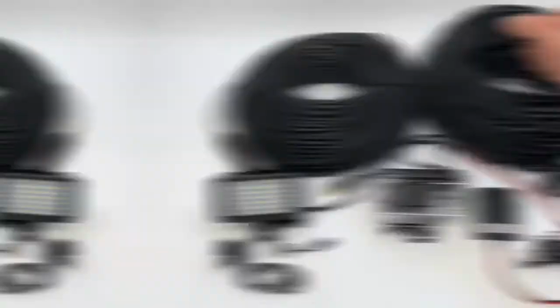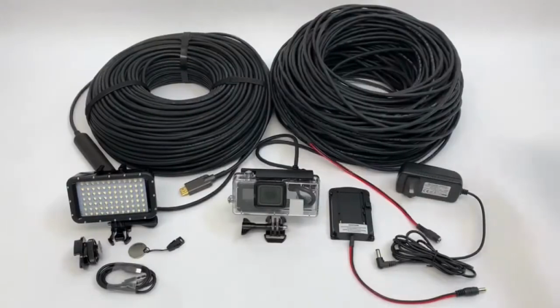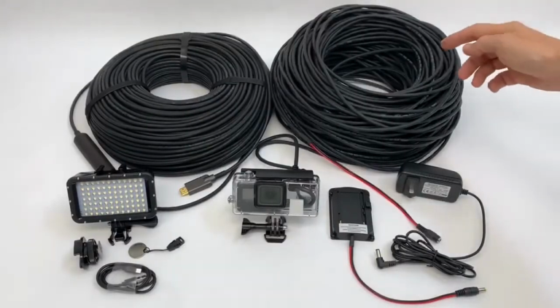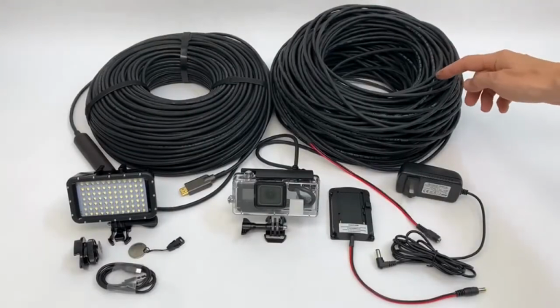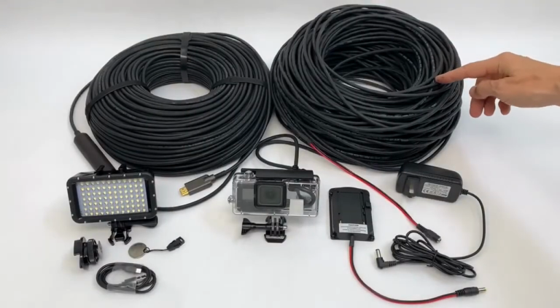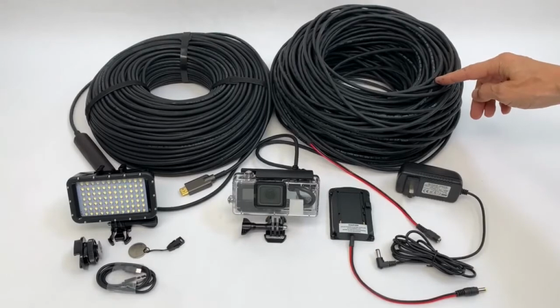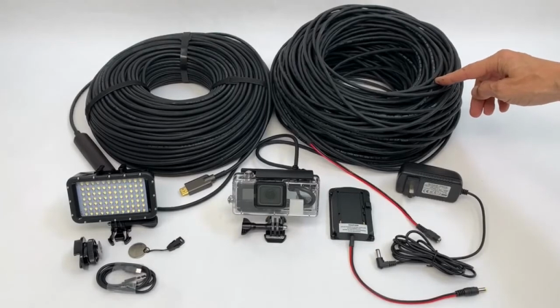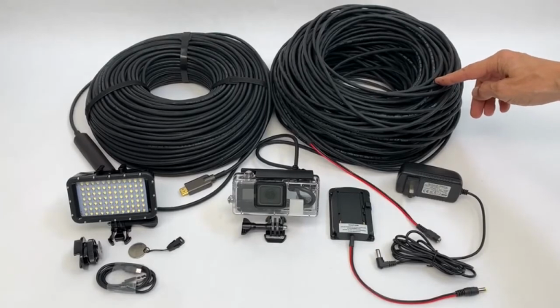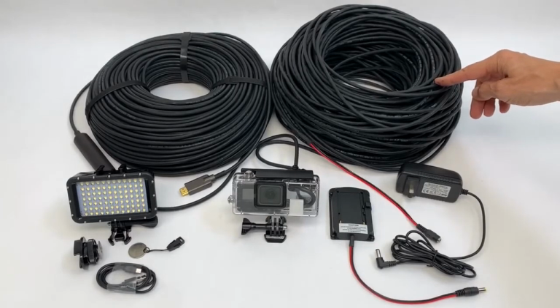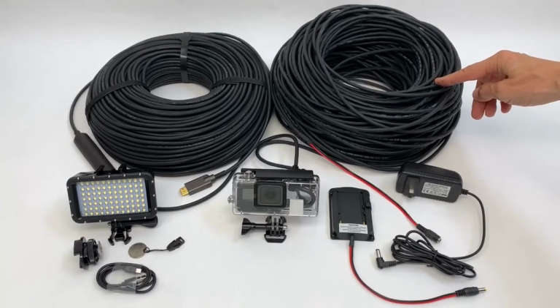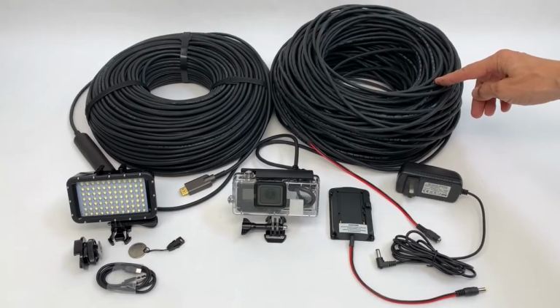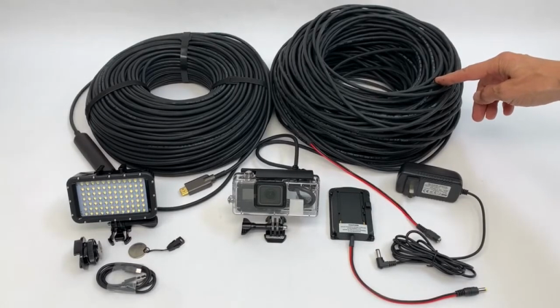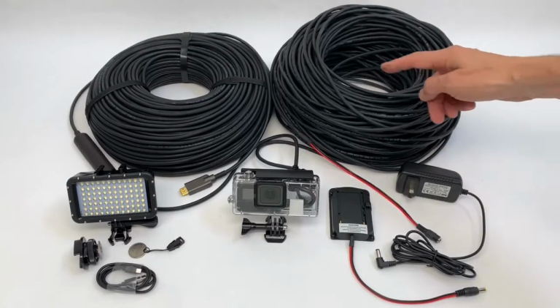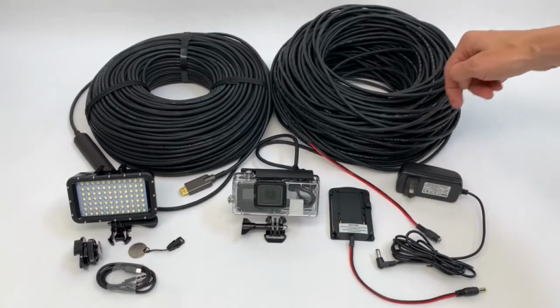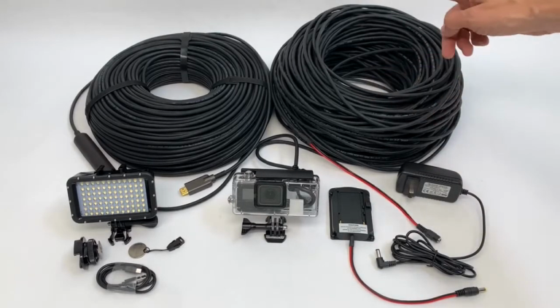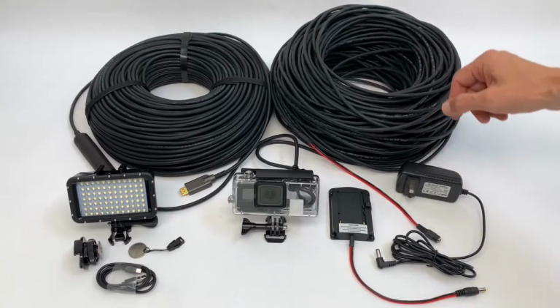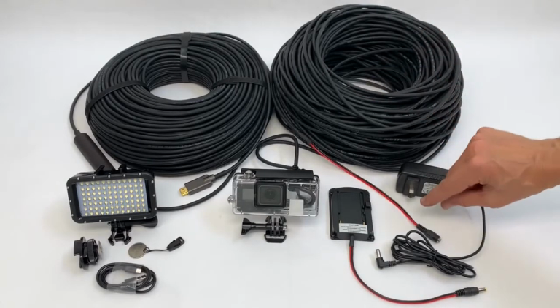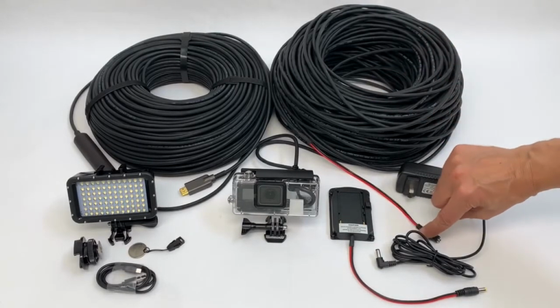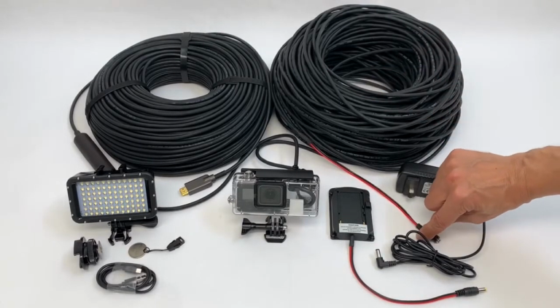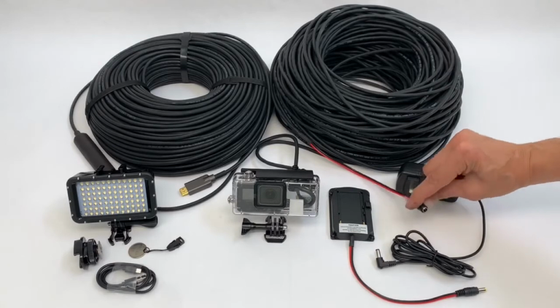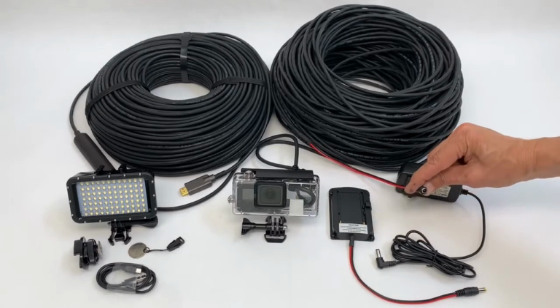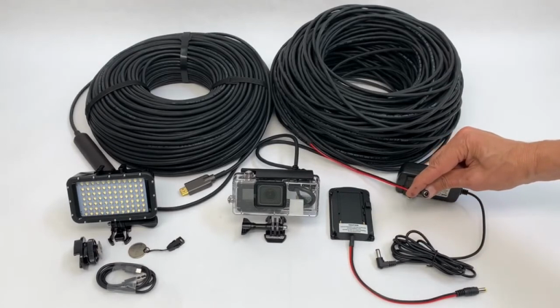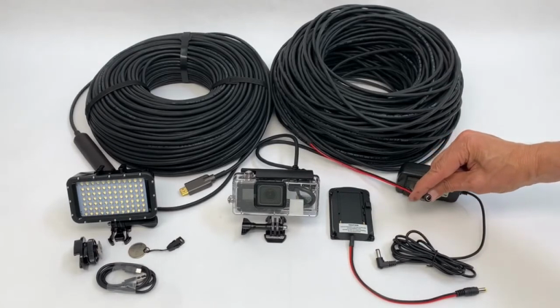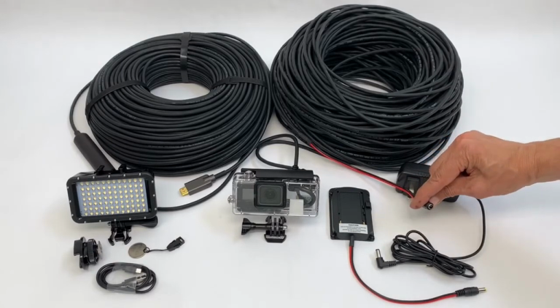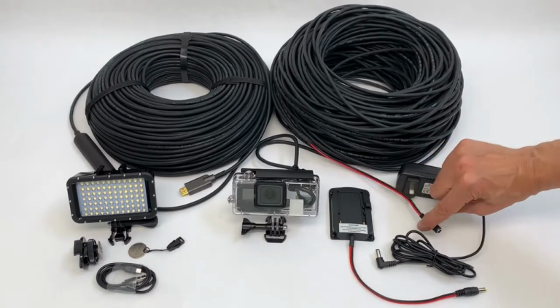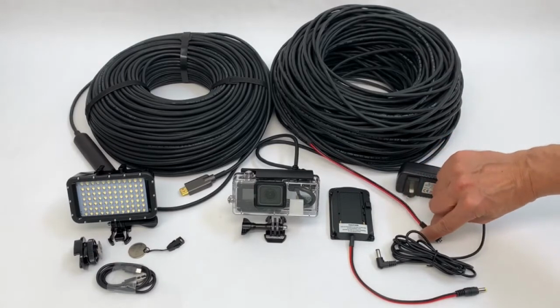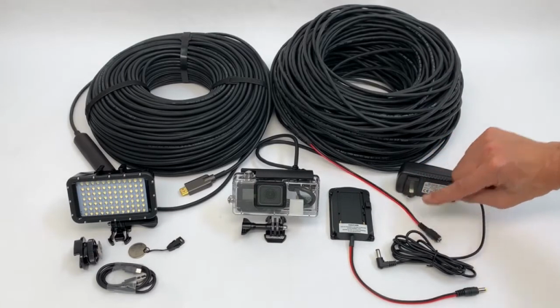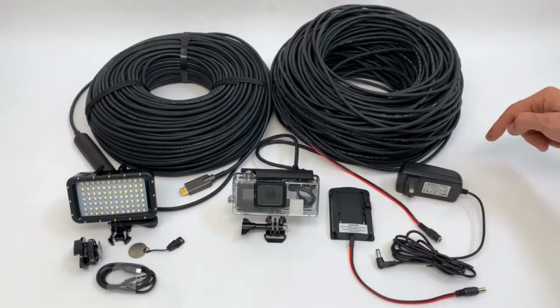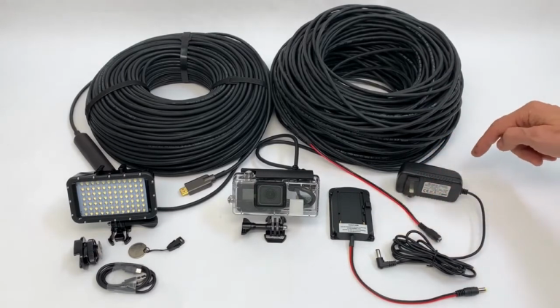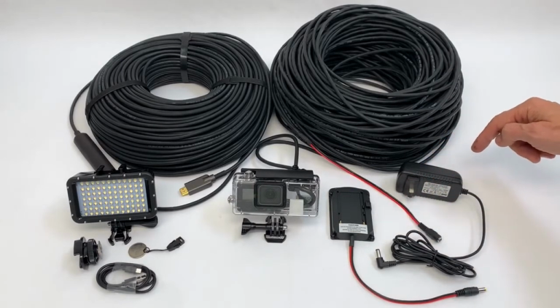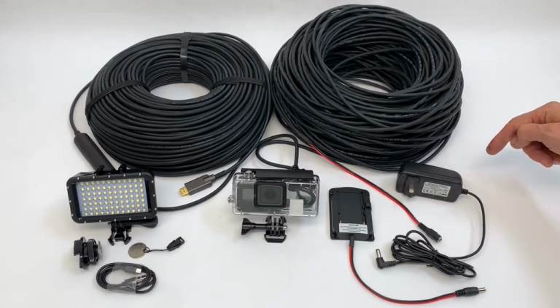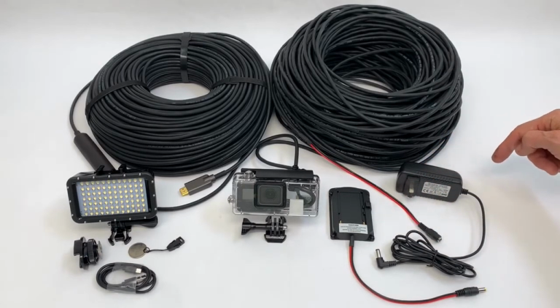Let's talk a little bit about the power capability of this set. We provide a 100-meter cable with a female plug for power, and we also provide two power sources.